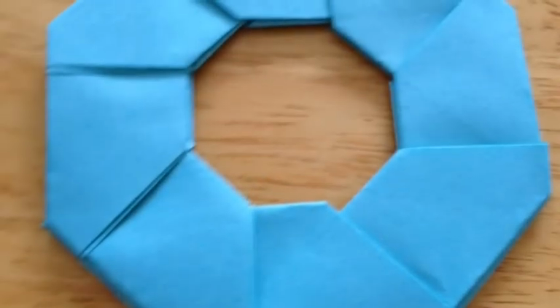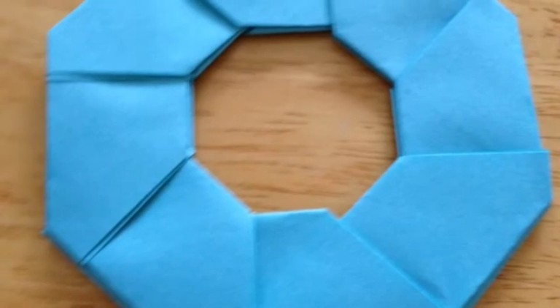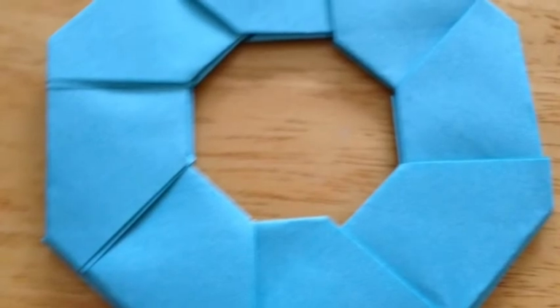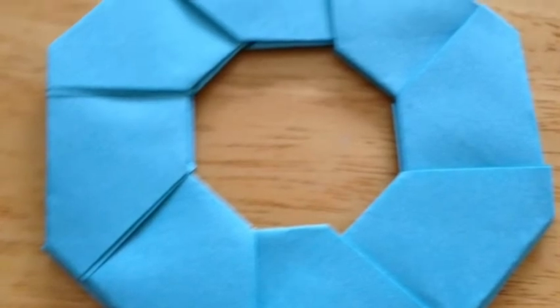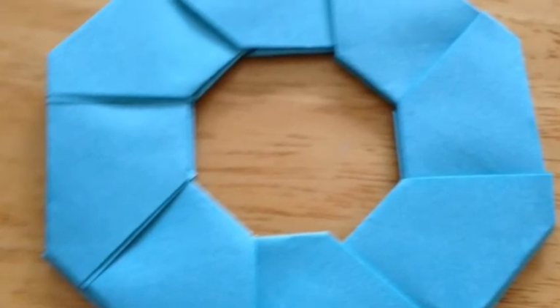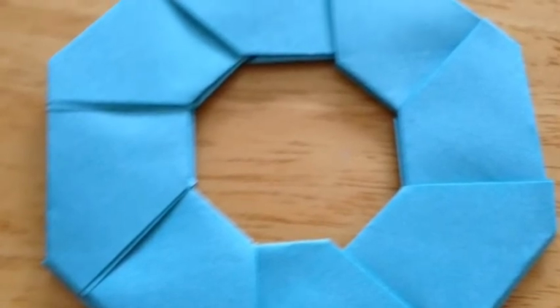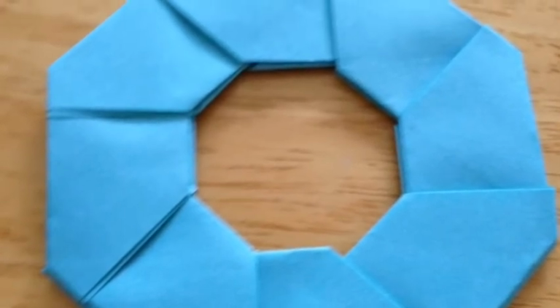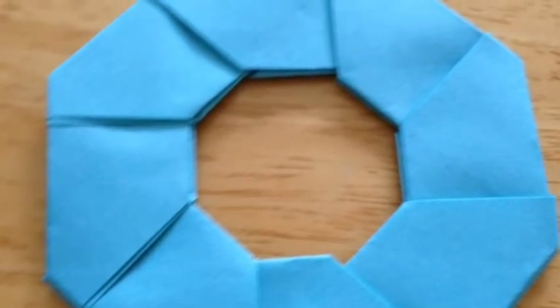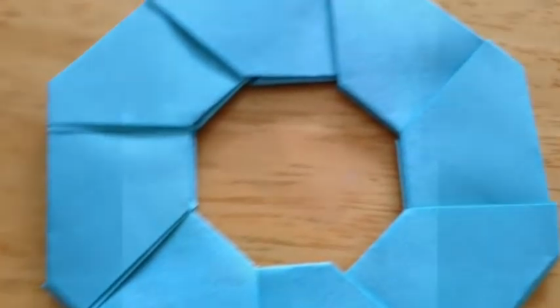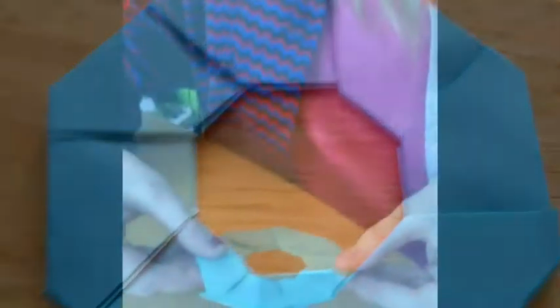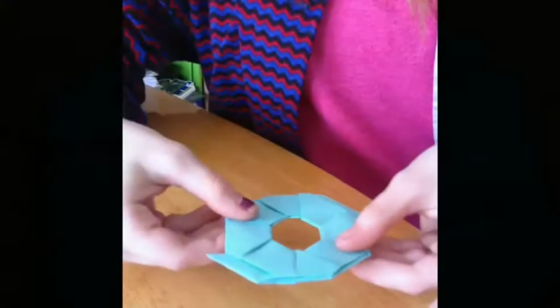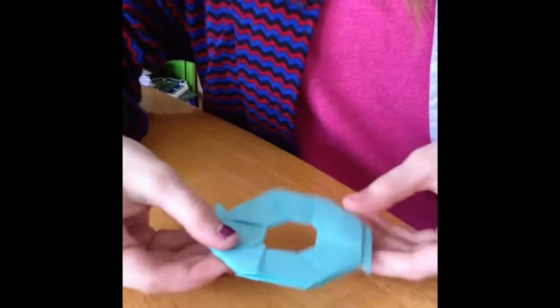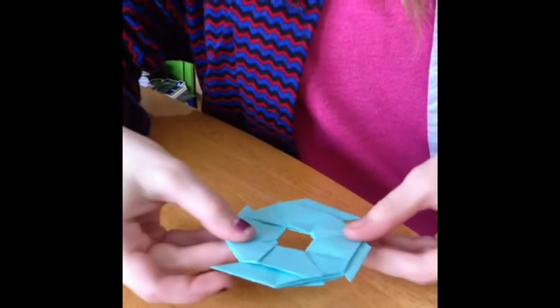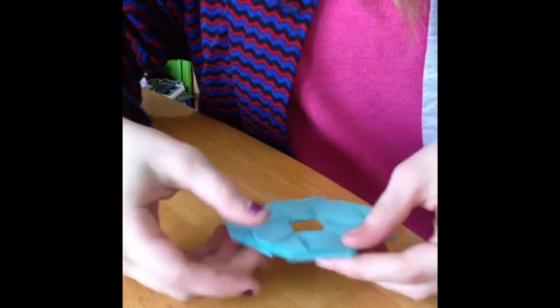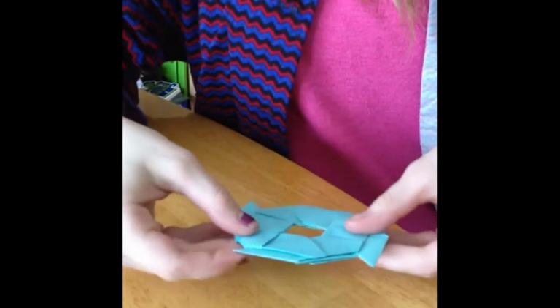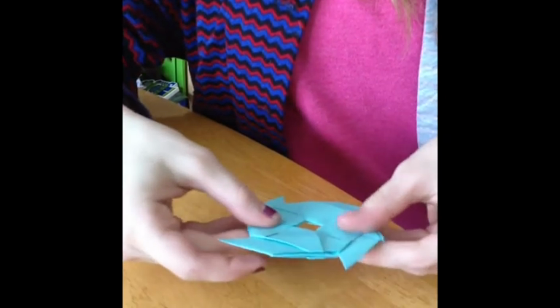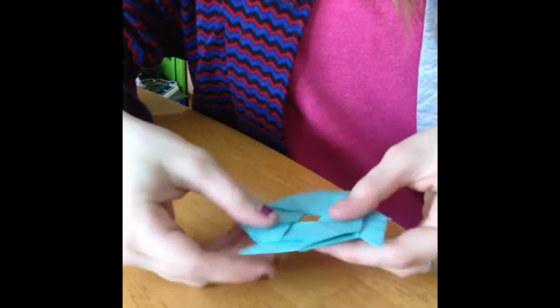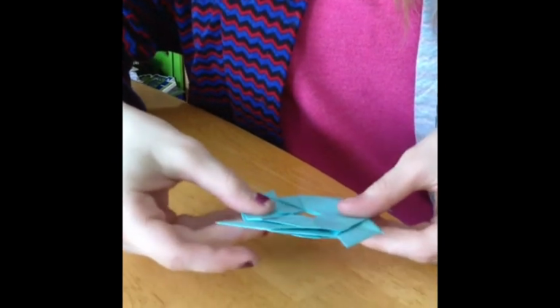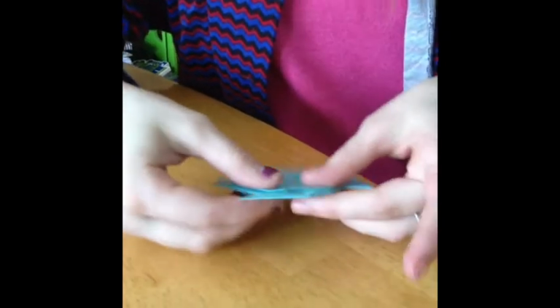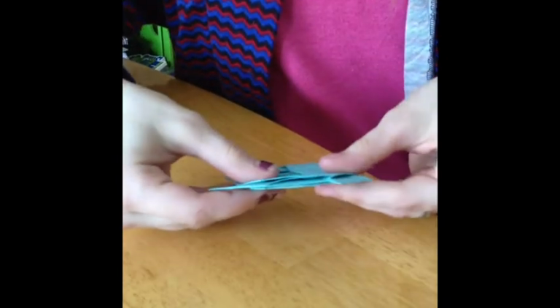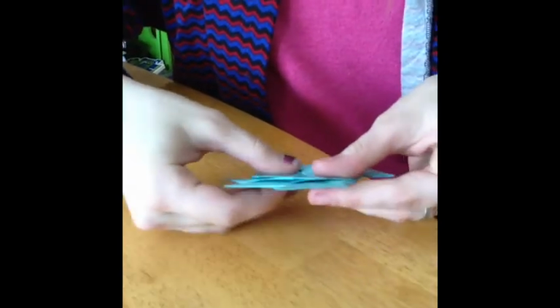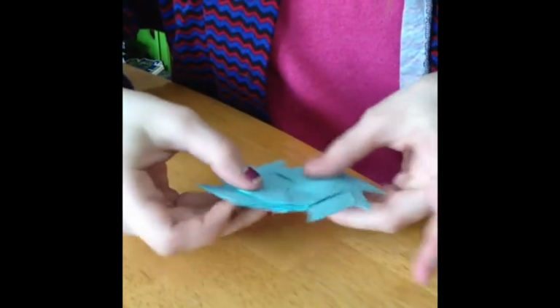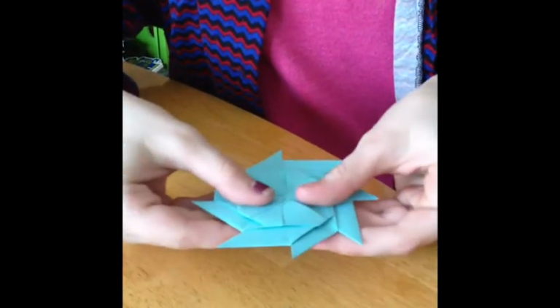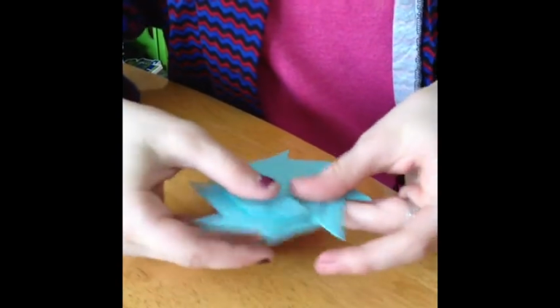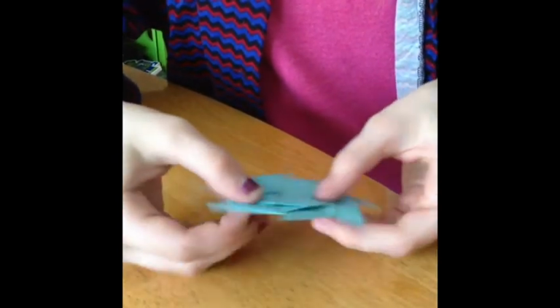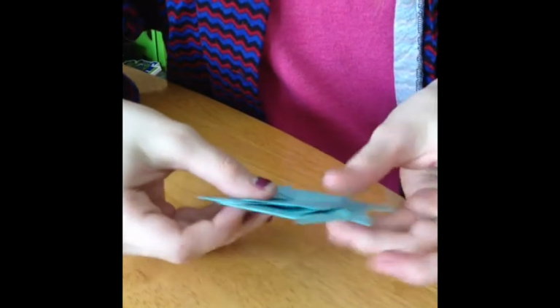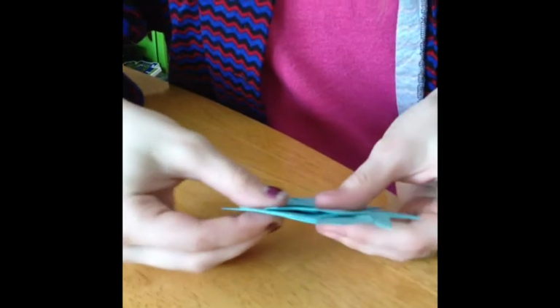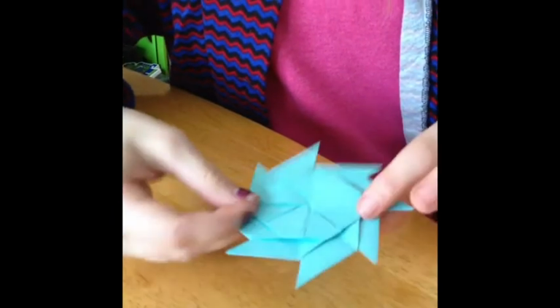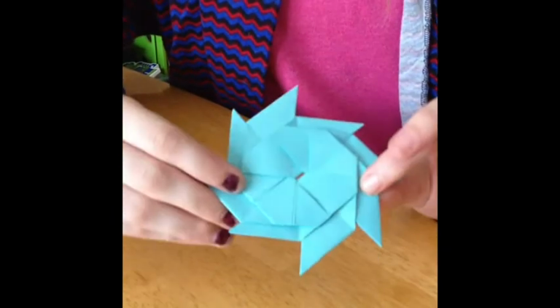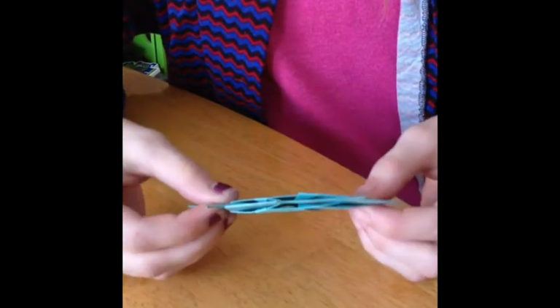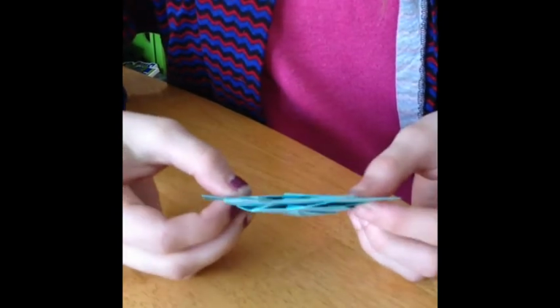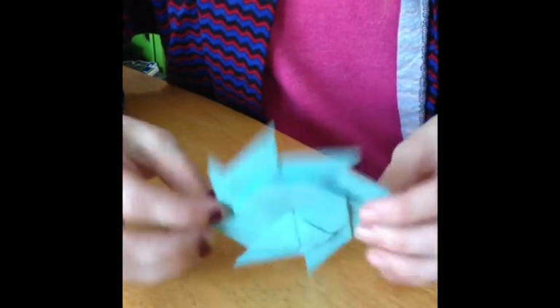It should look something like this. What's cool about this is that it can go two ways — you can push it in and the pieces will slide and they will form a star.